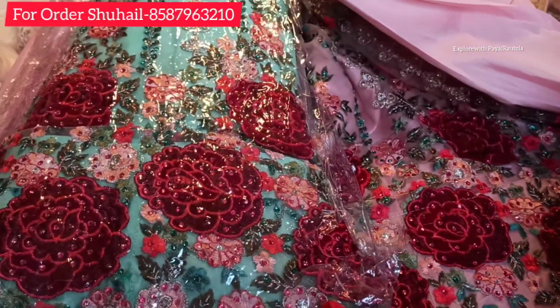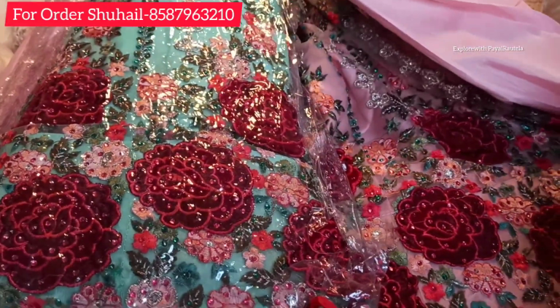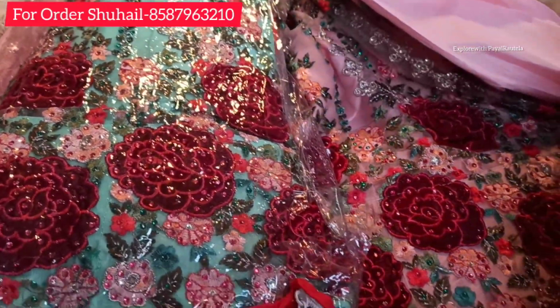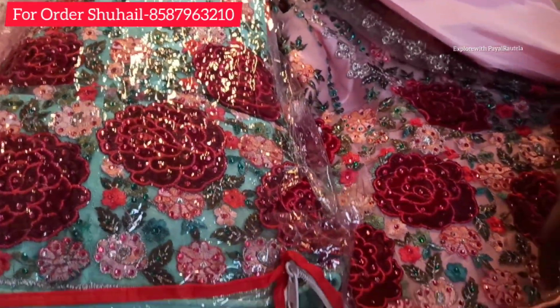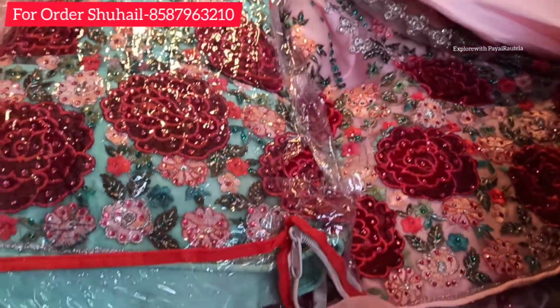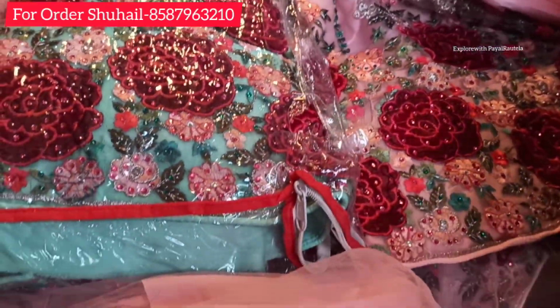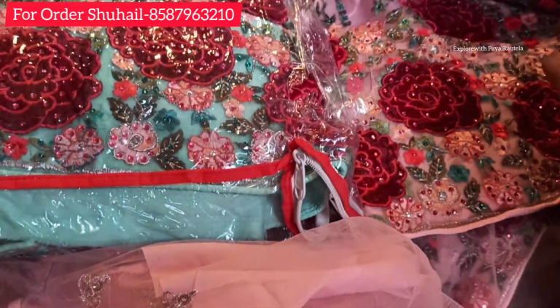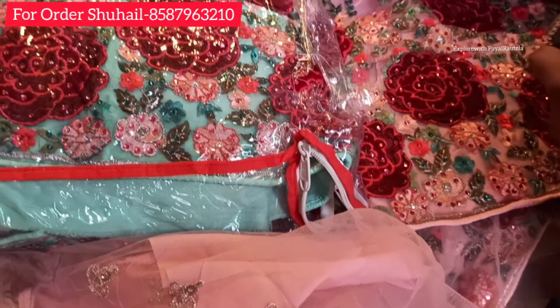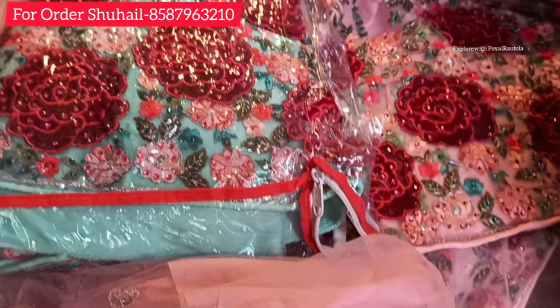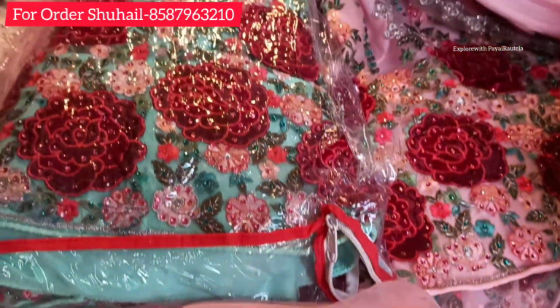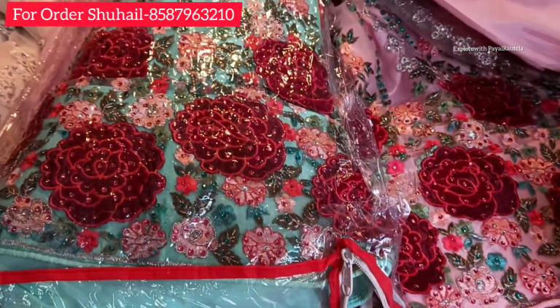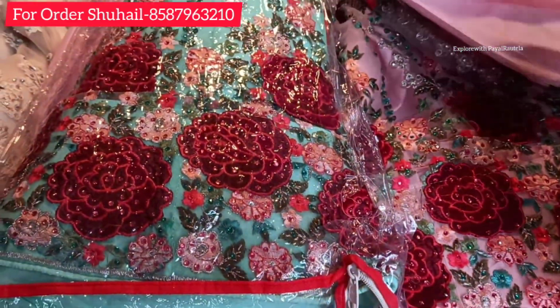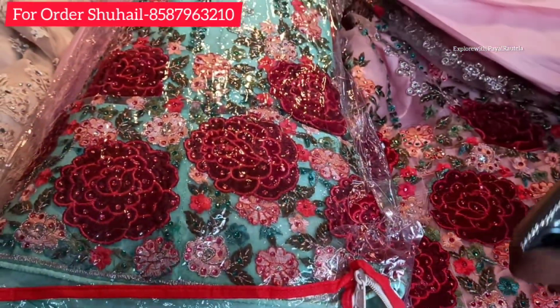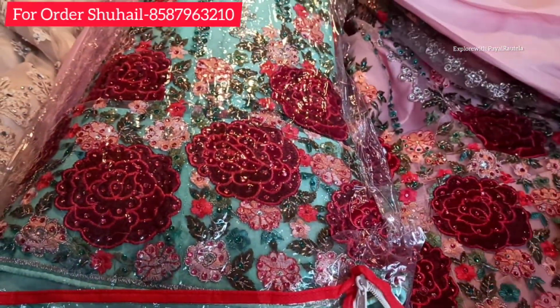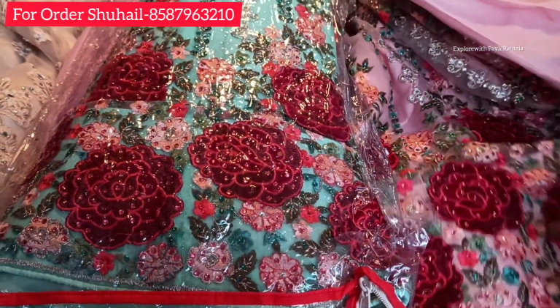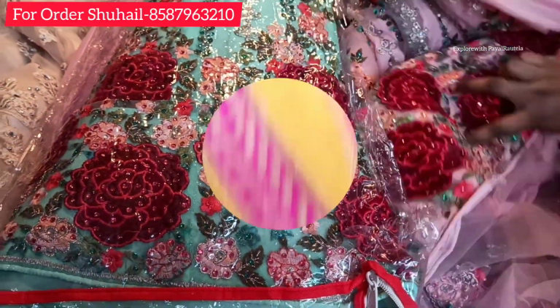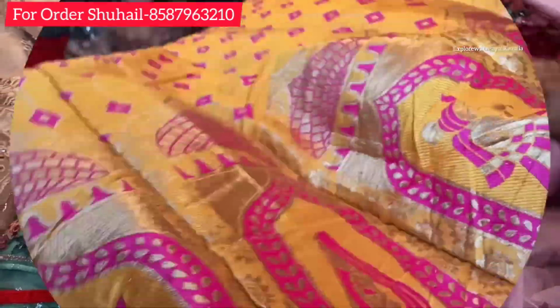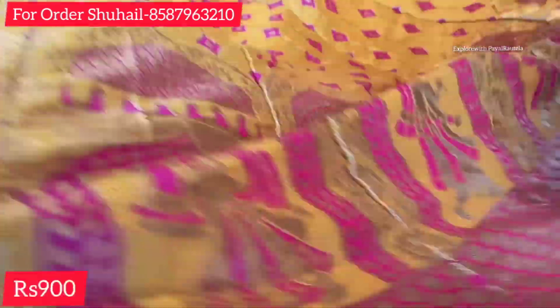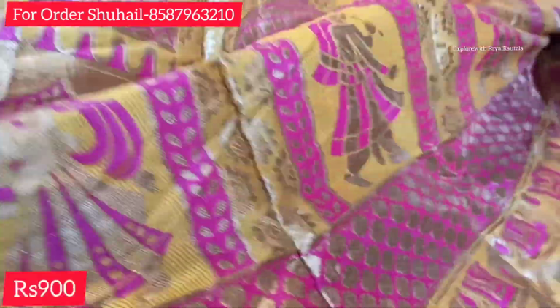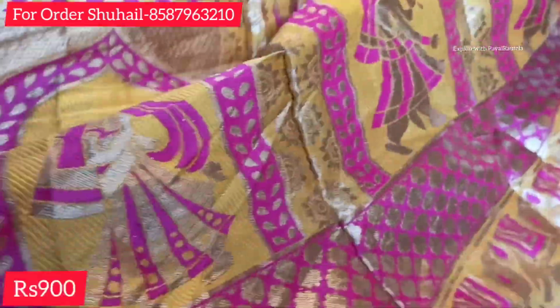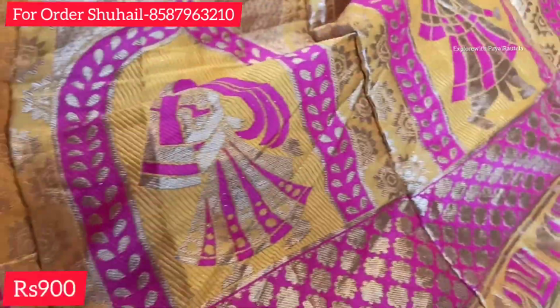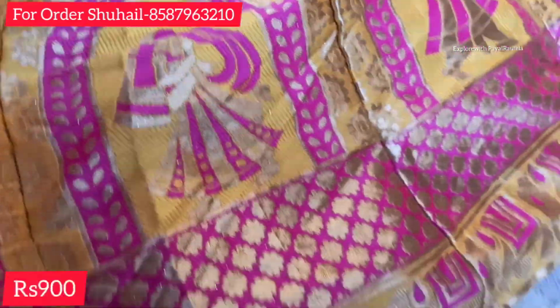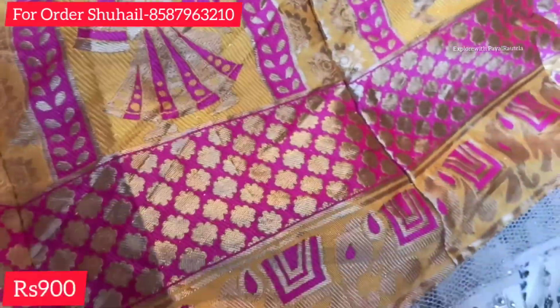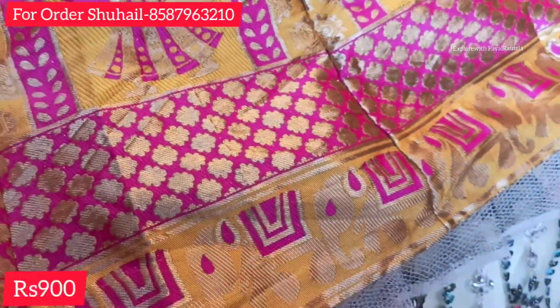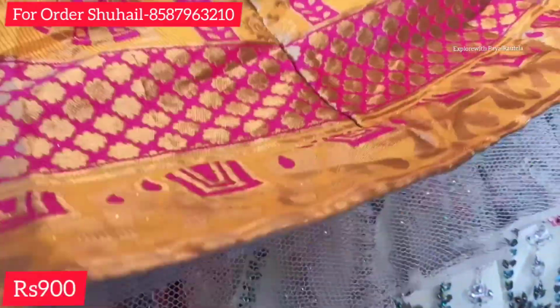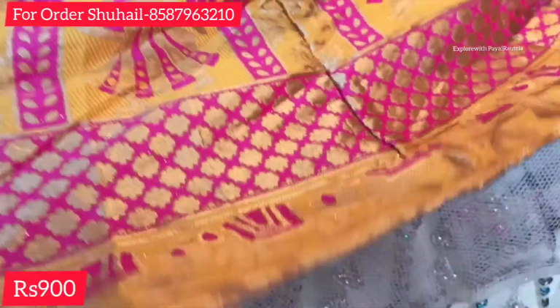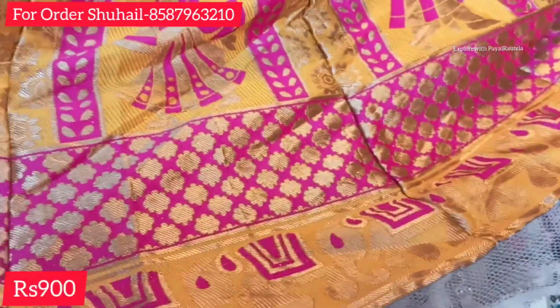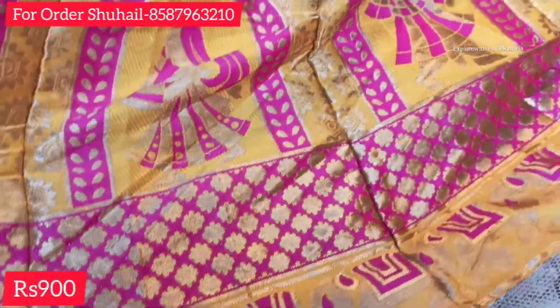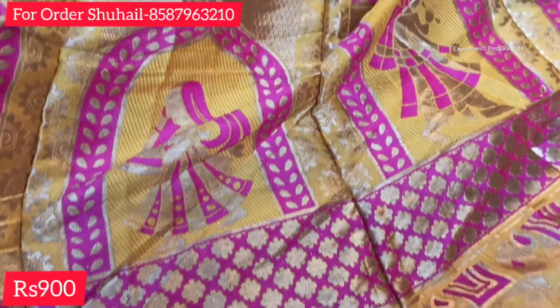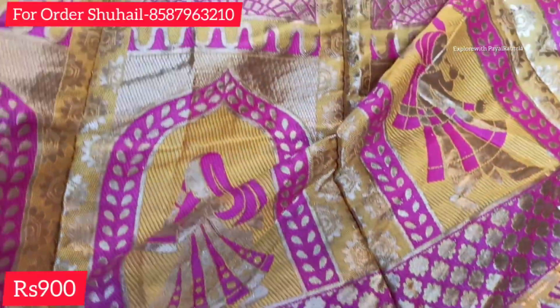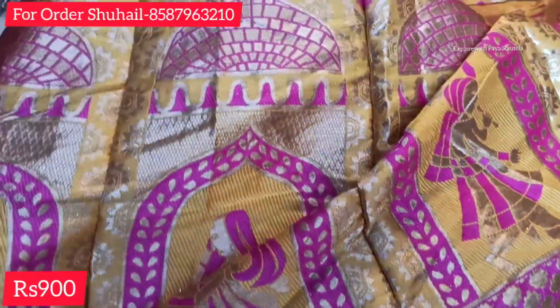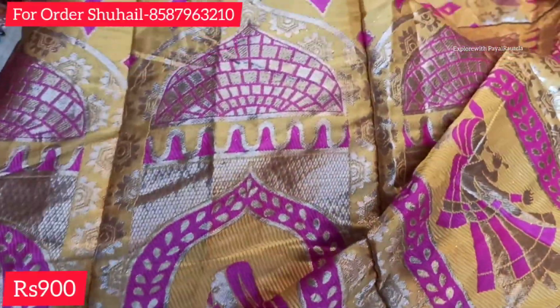There were four colors available and one was already sold. The next lehenga in the BNRC section — you will get it at a ₹900 price.